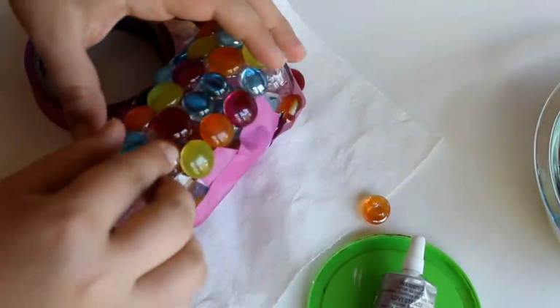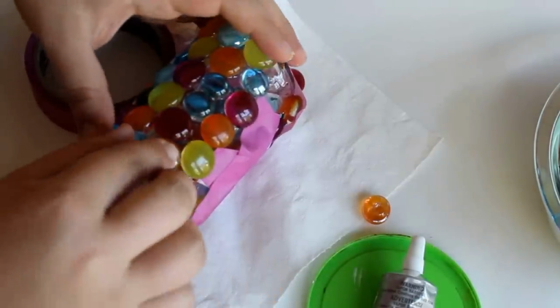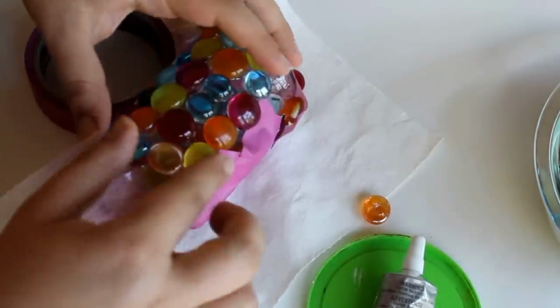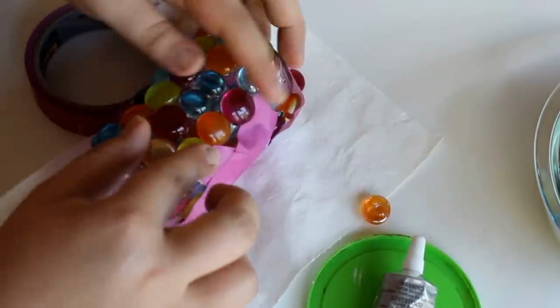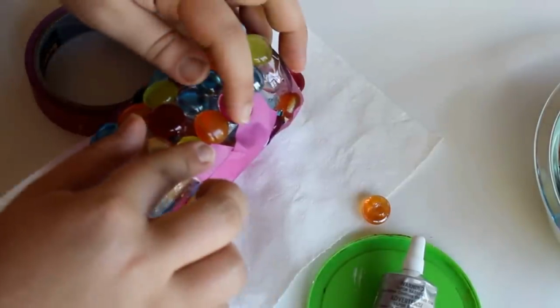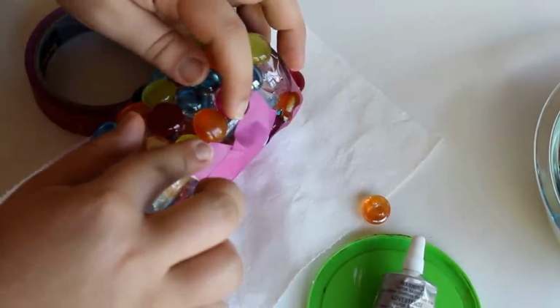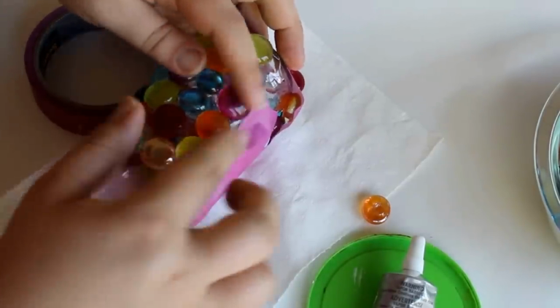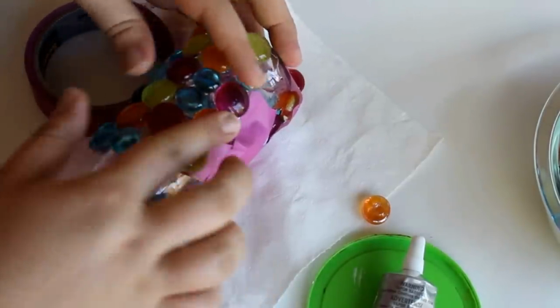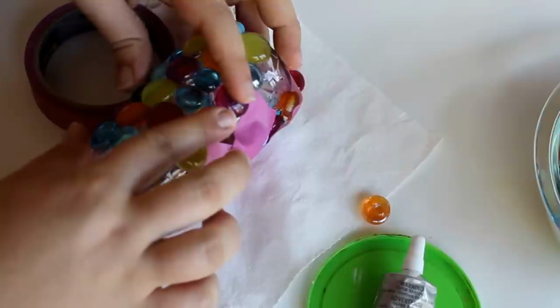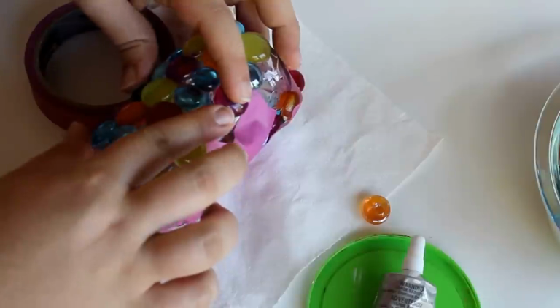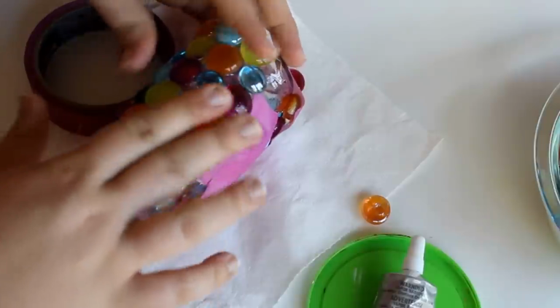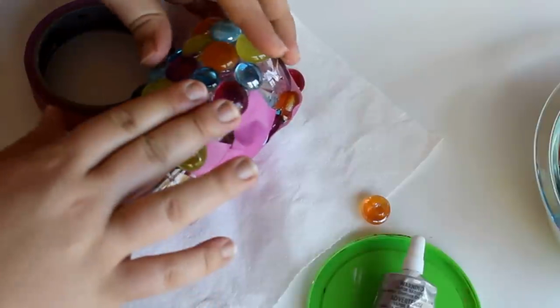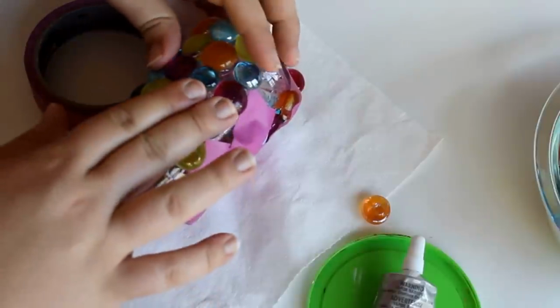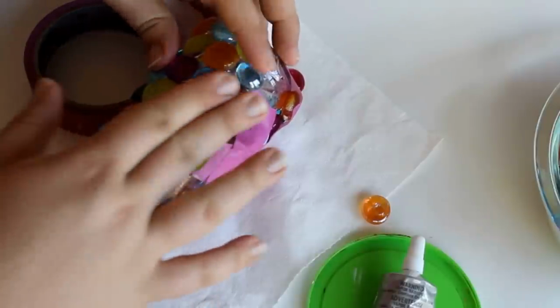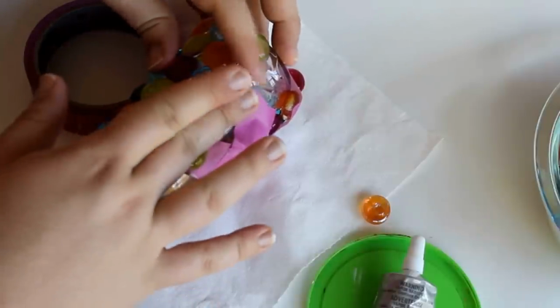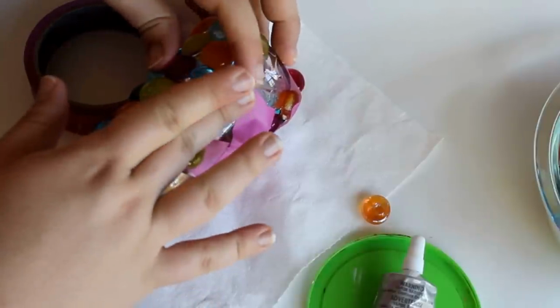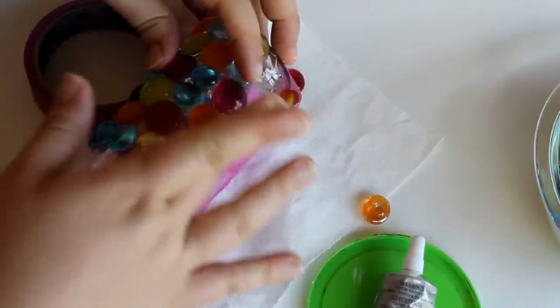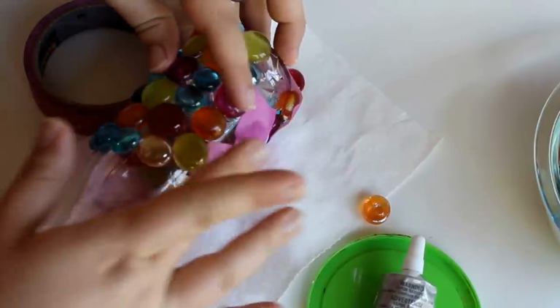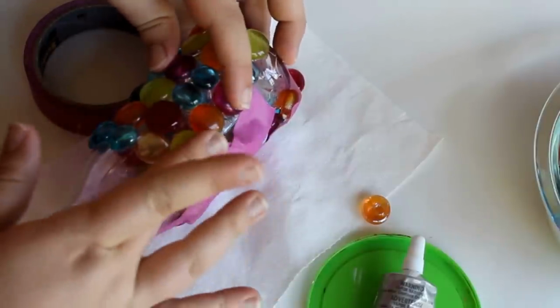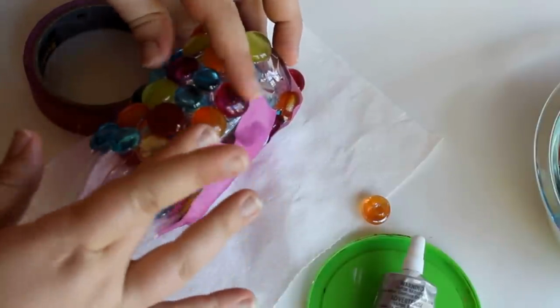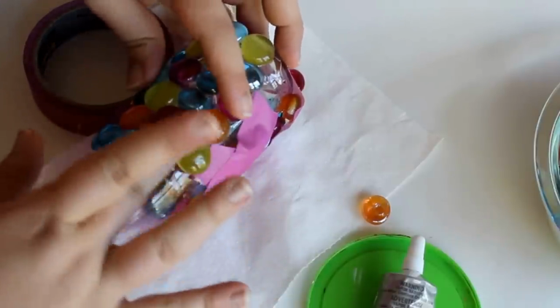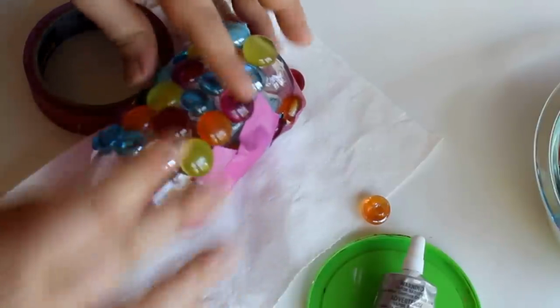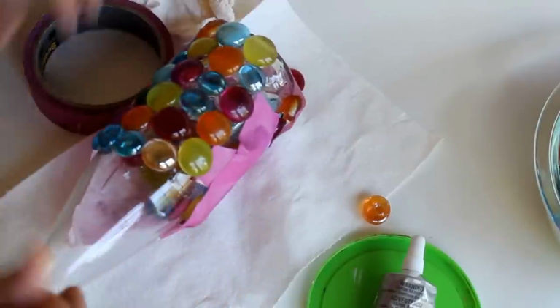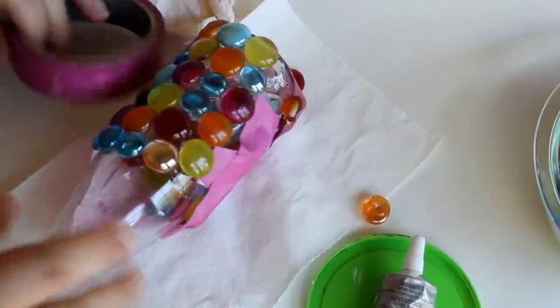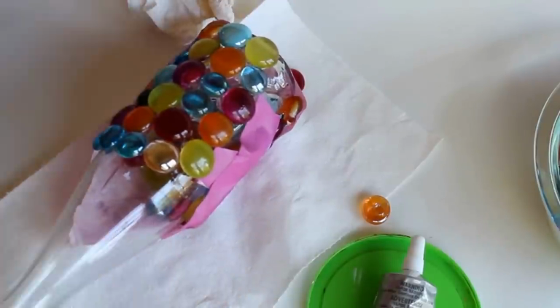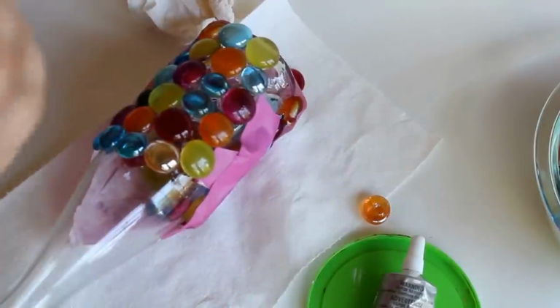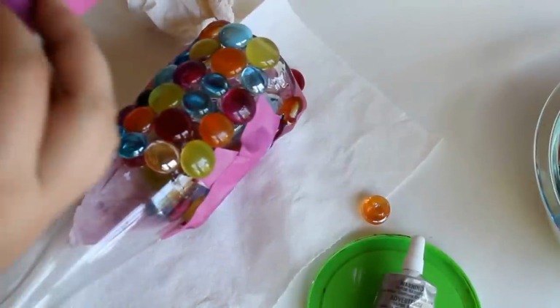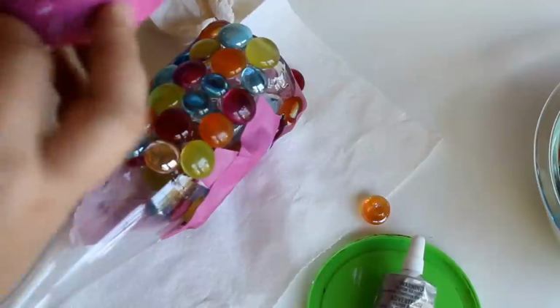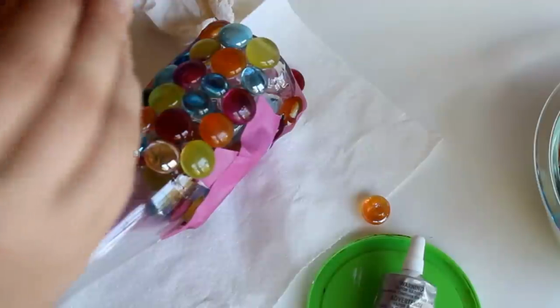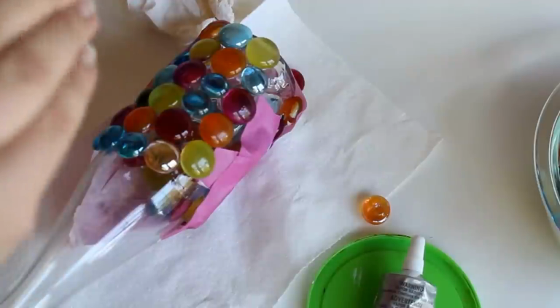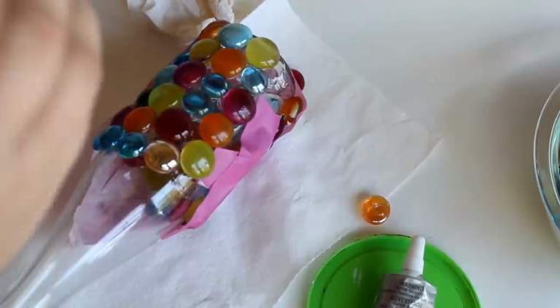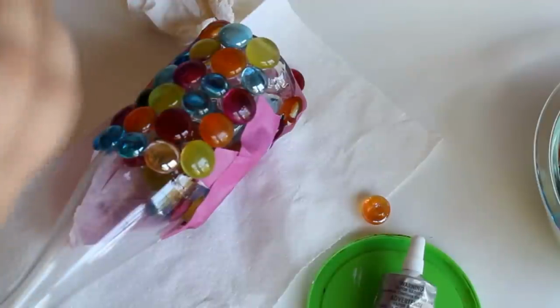They are a little bit slippy, but not as much as they would be if you just stuck the glue on and threw them on the bottle. So kind of push them back to where they need to be, and then I use masking tape to hold them in place.